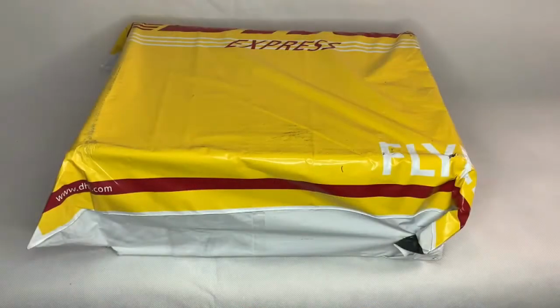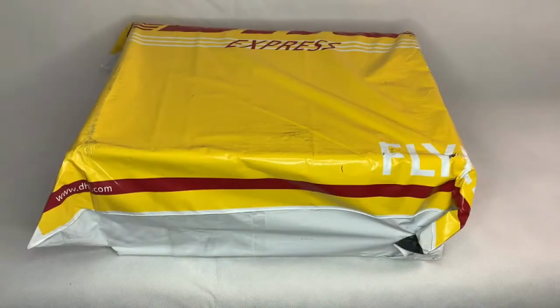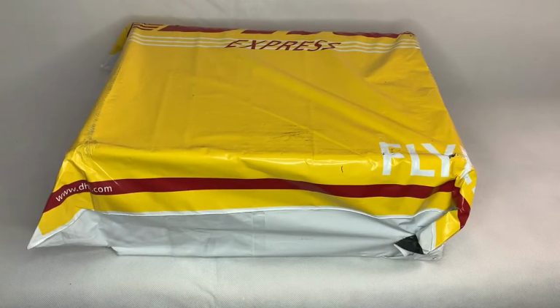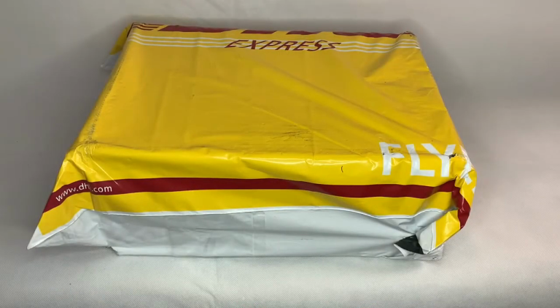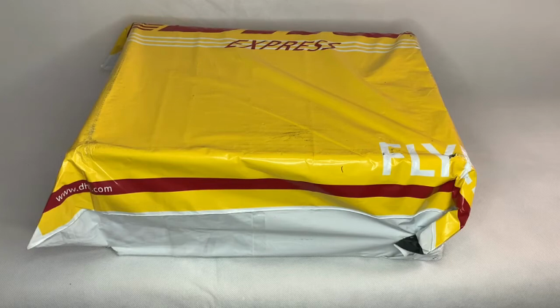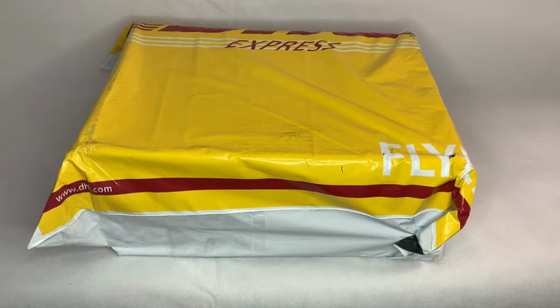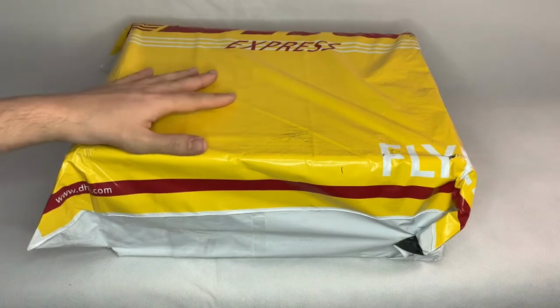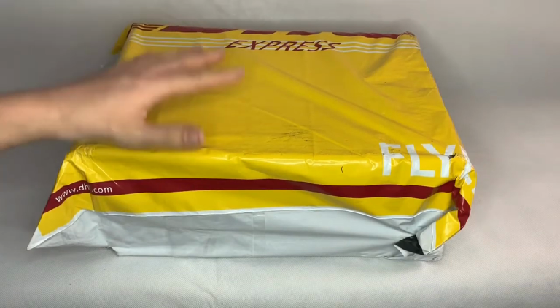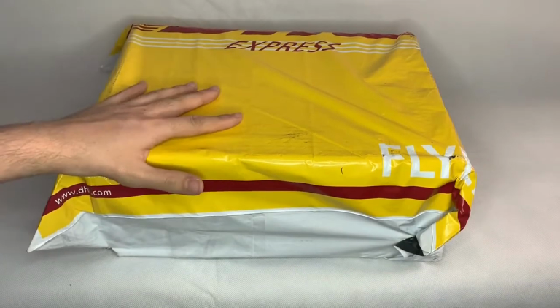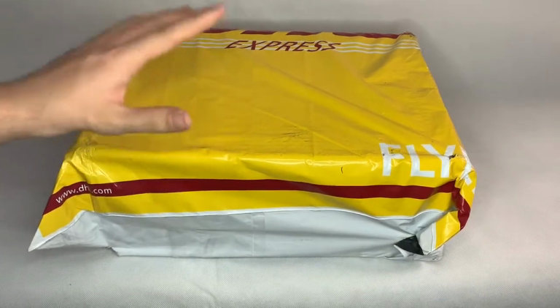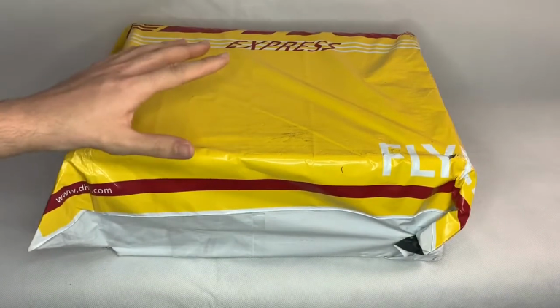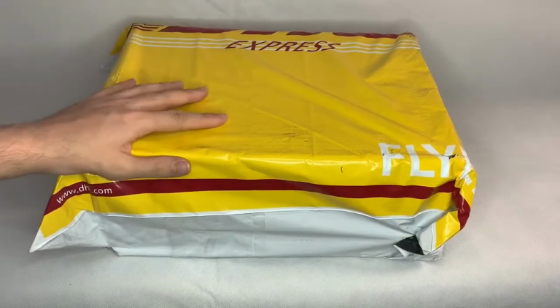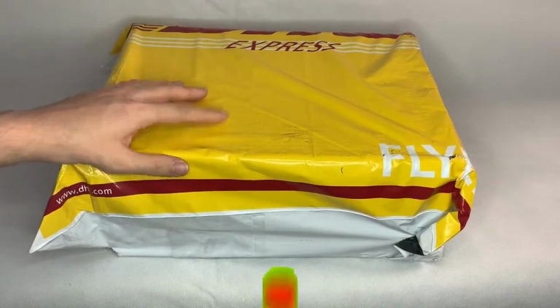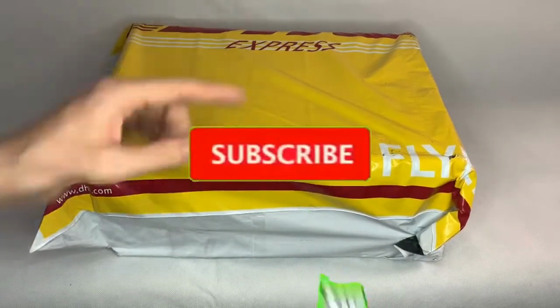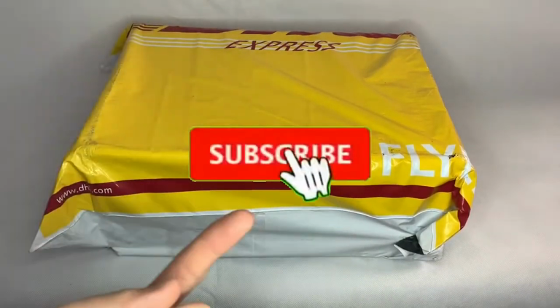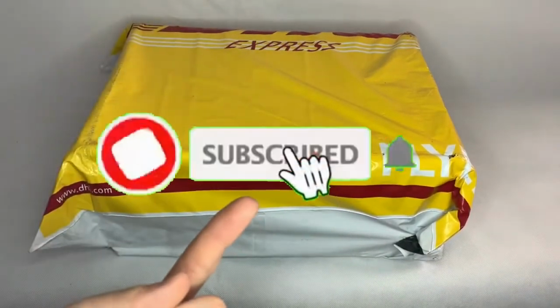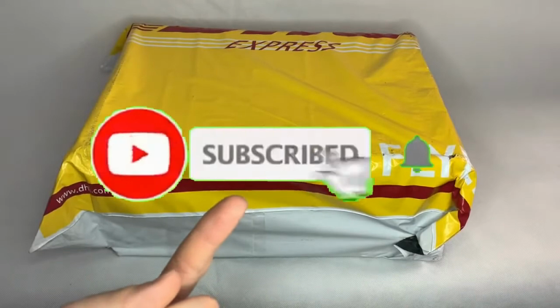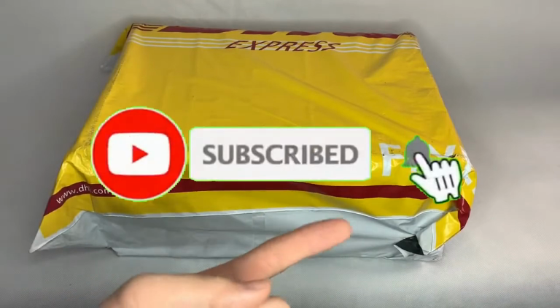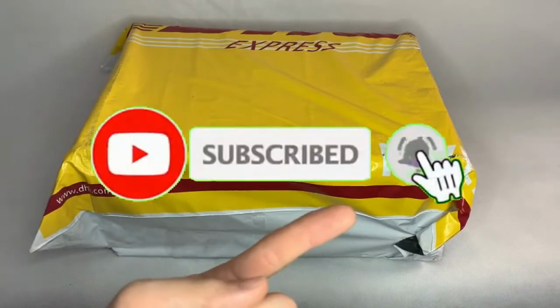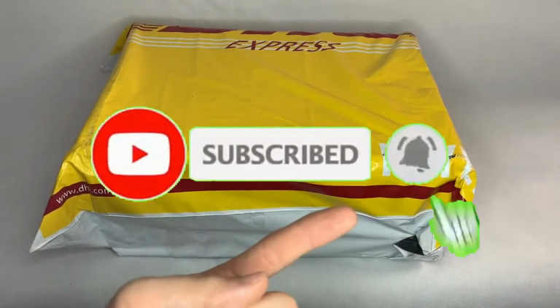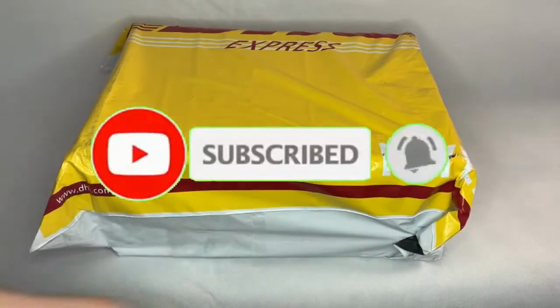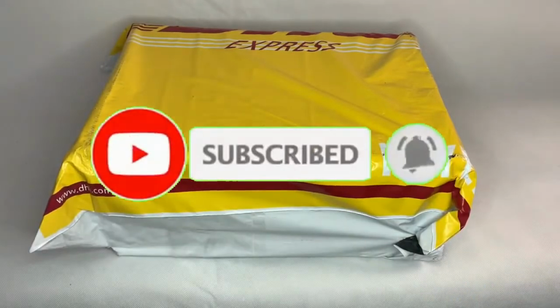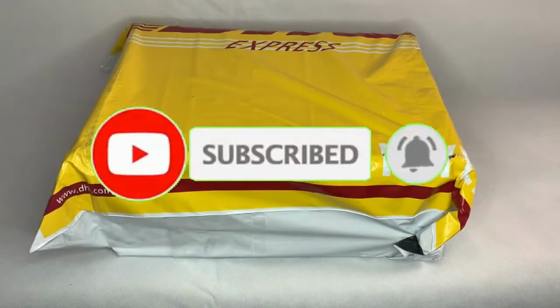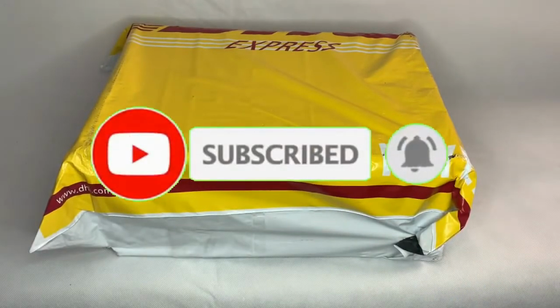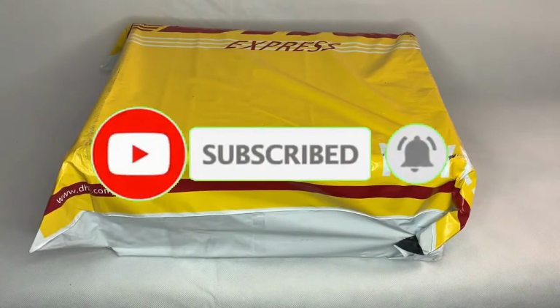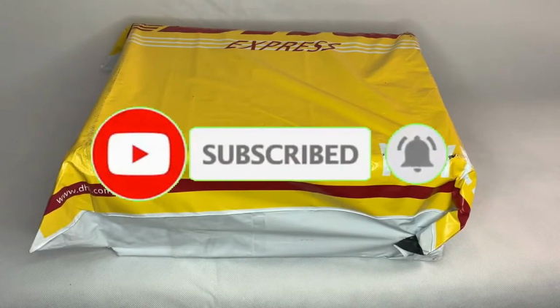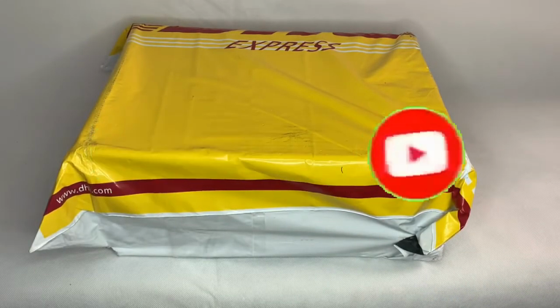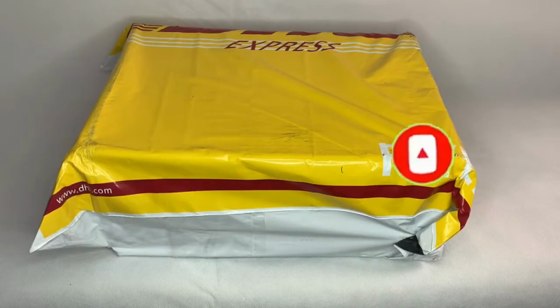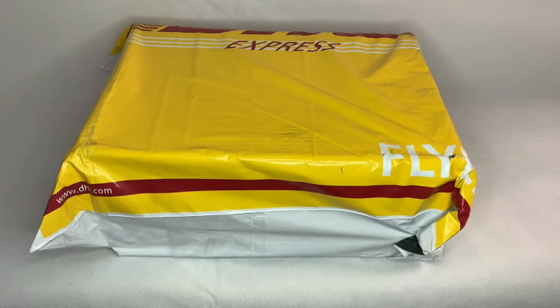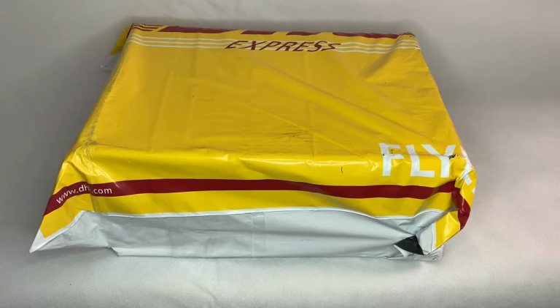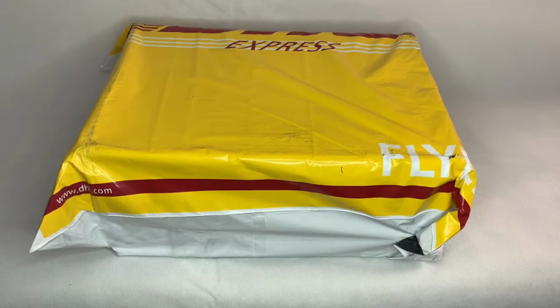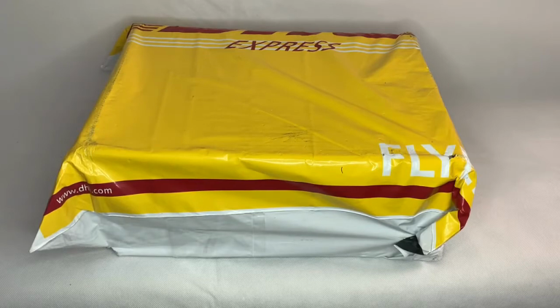What is up Replica fans, Replica Reviews back at it again, got another review for you. But before we dive into this, if you haven't already, do me a favour and hit that subscribe button, make sure you've got those notifications on so you can be the first to know when we drop our next review. So with that out of the way, let's dive straight into this one.